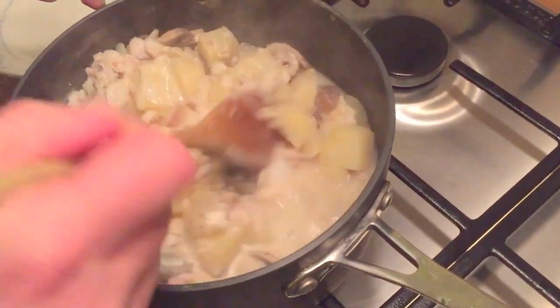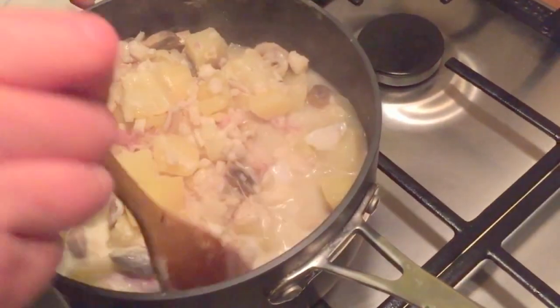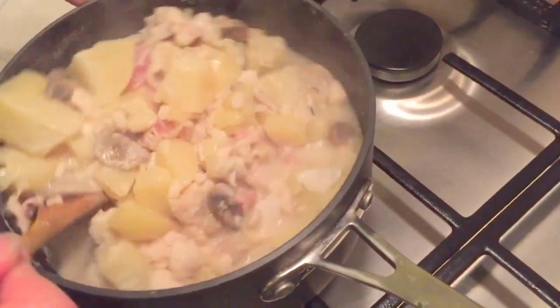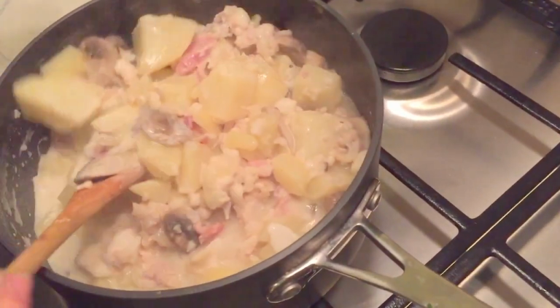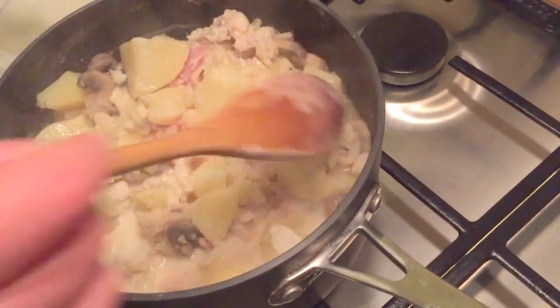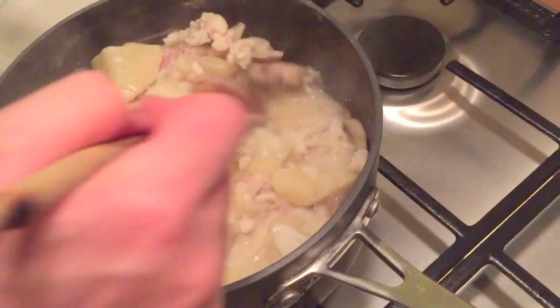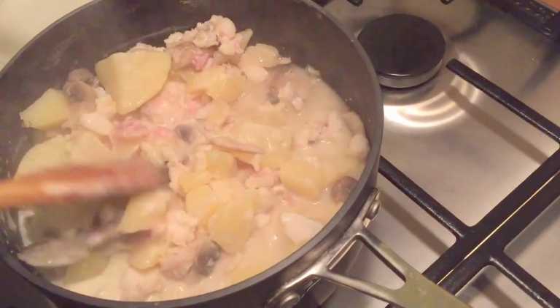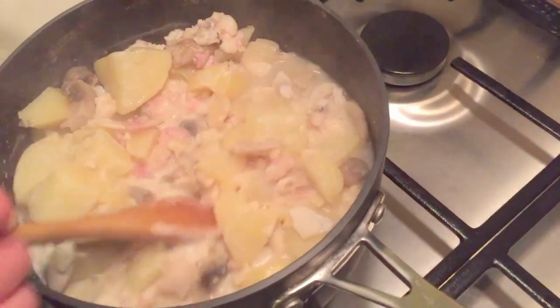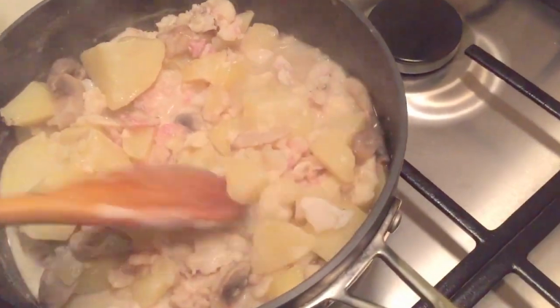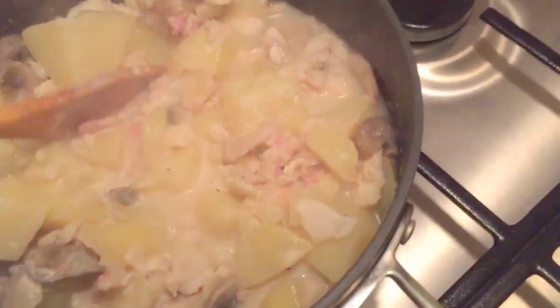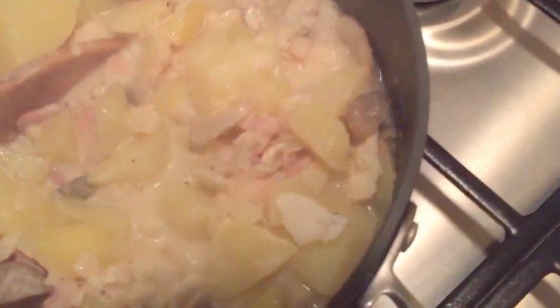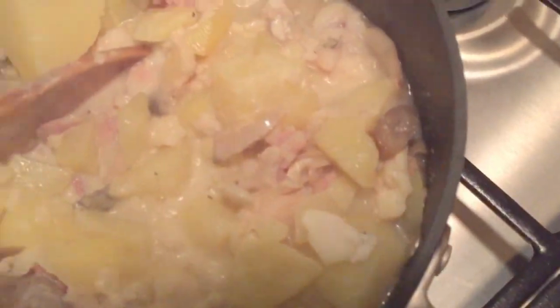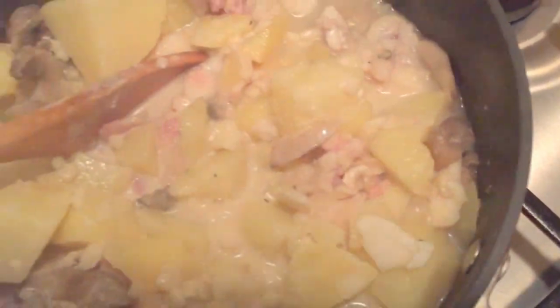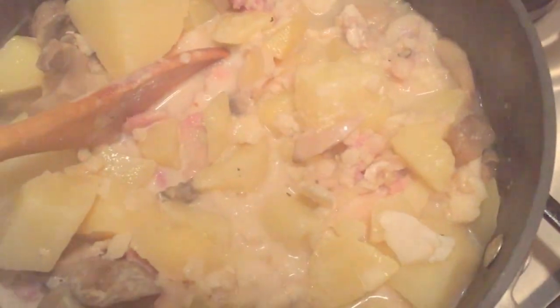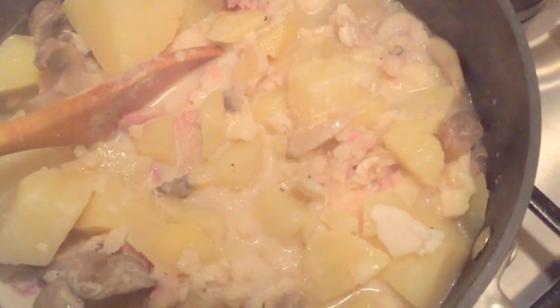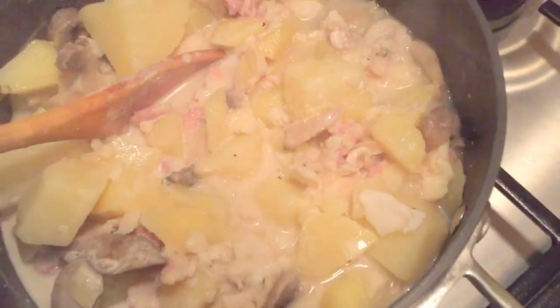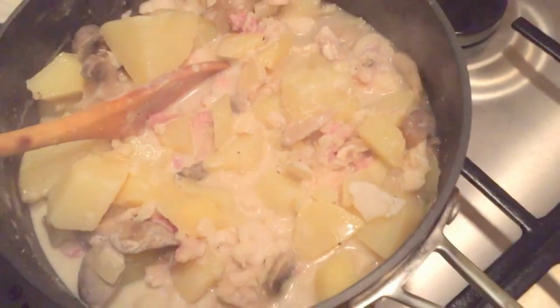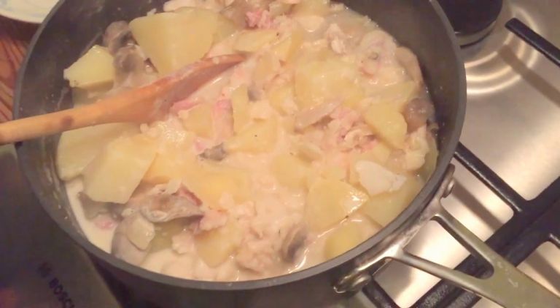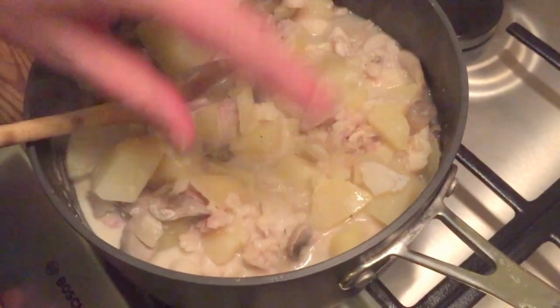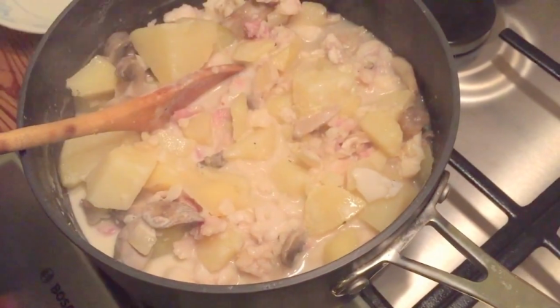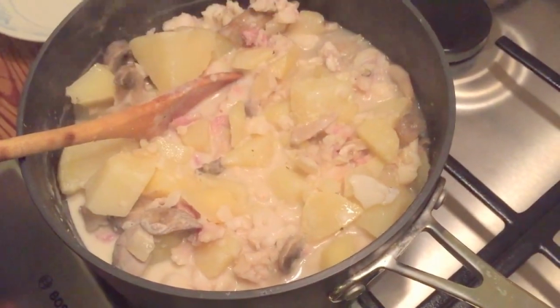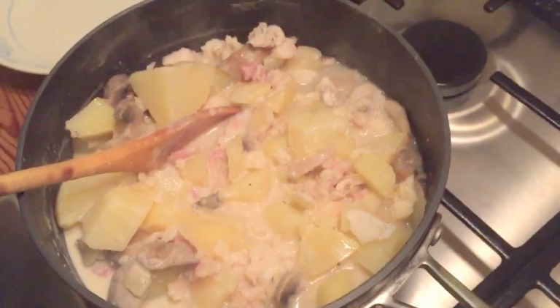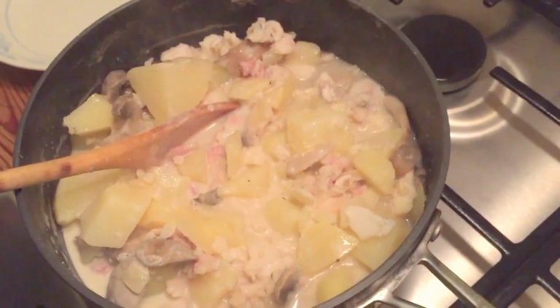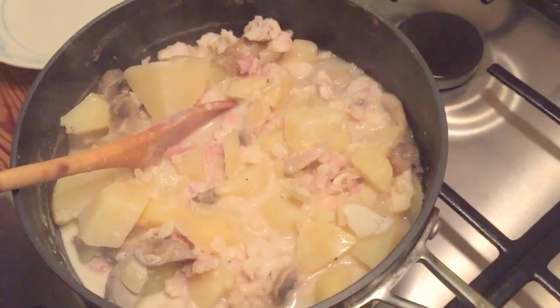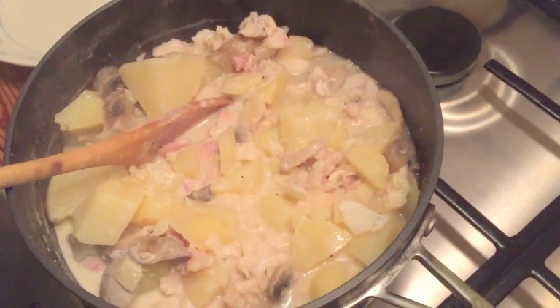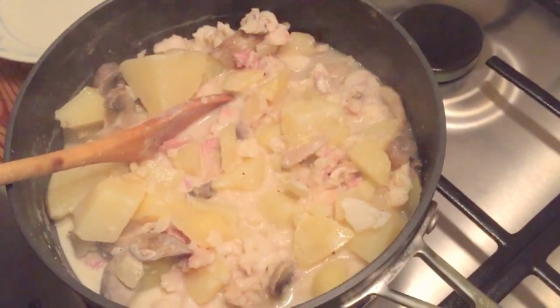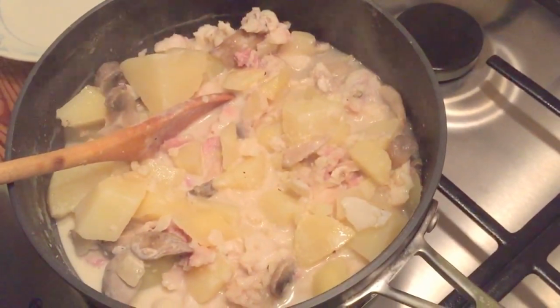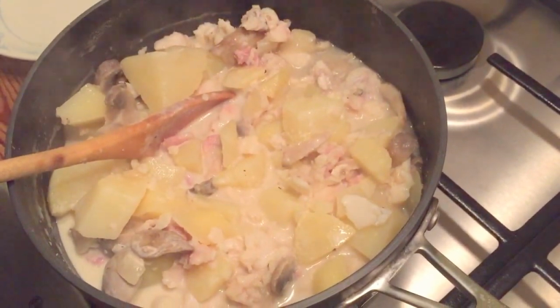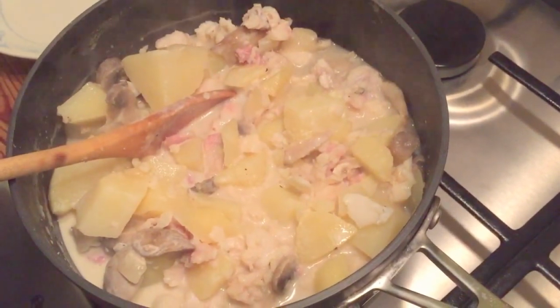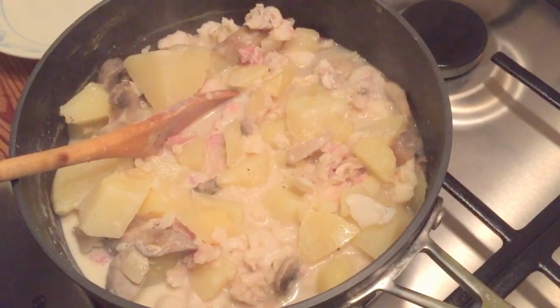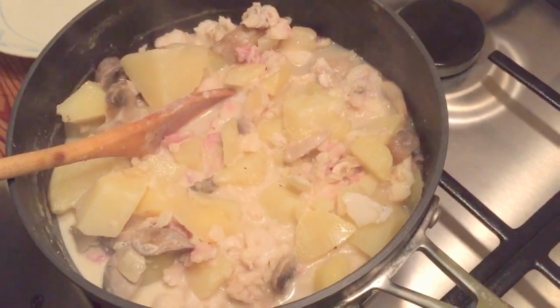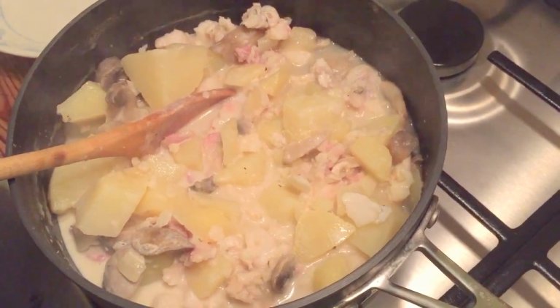I think that's looking good. What do you think Mr Rathbone? Well that's looking good. Imagine some parsley on there. I'm imagining. Okay shall we eat it? Let's eat.